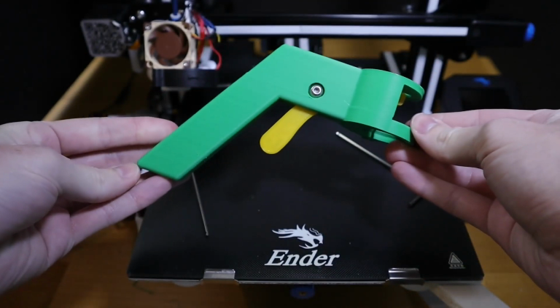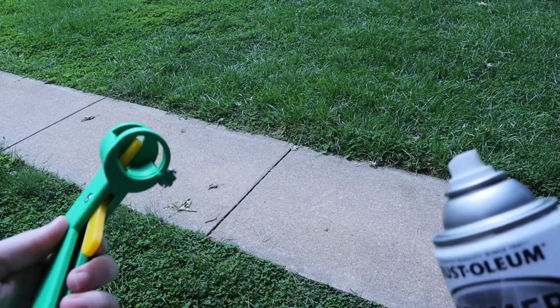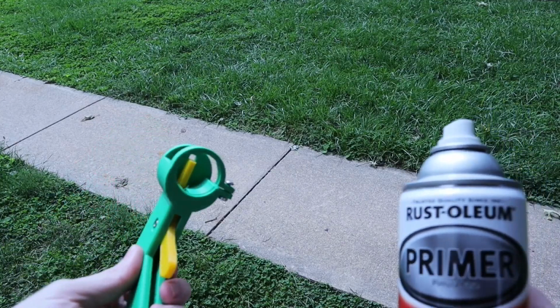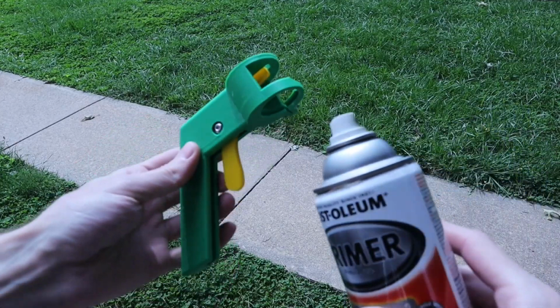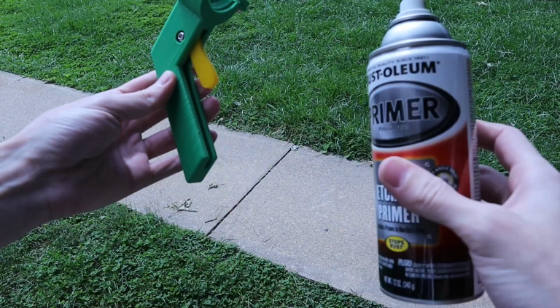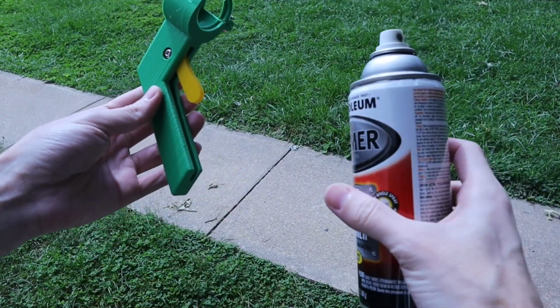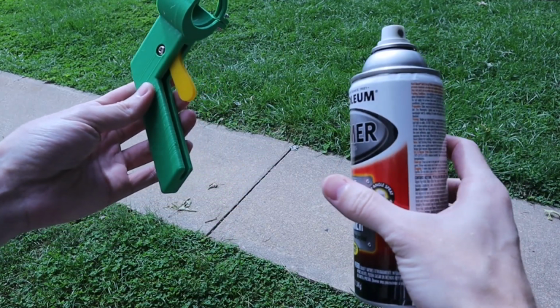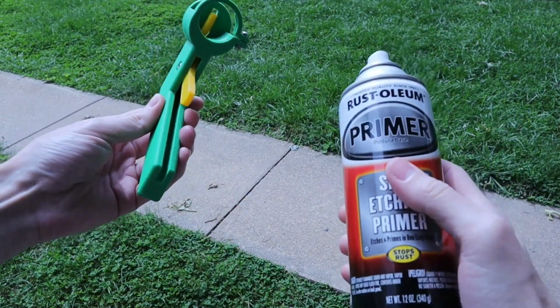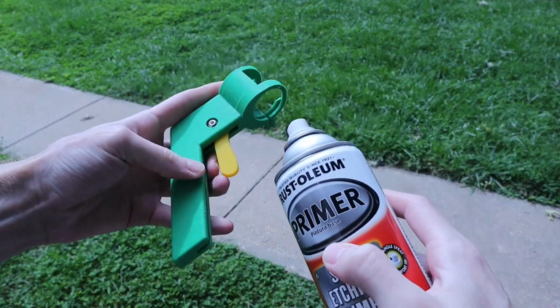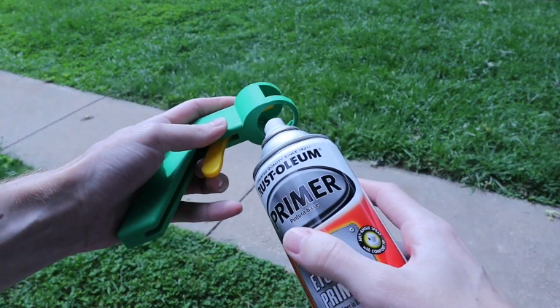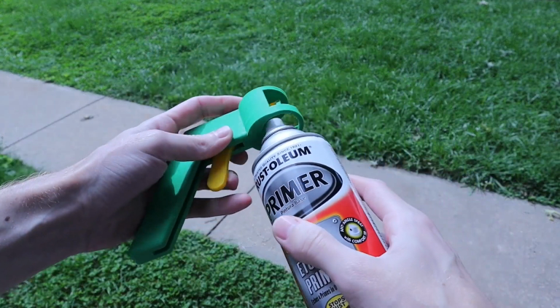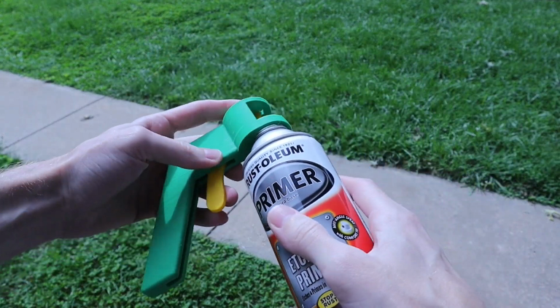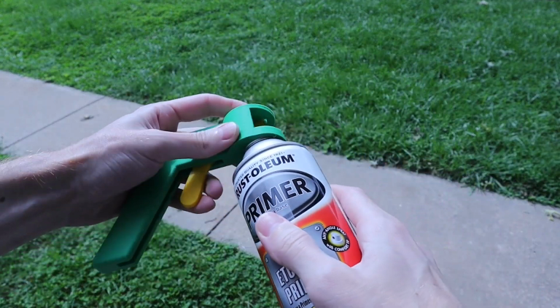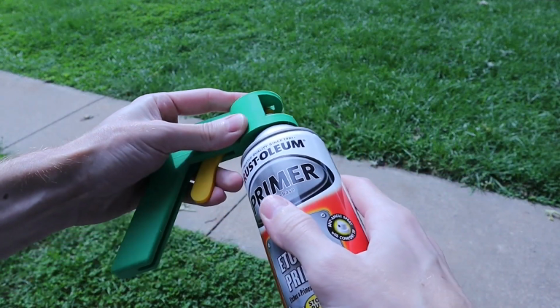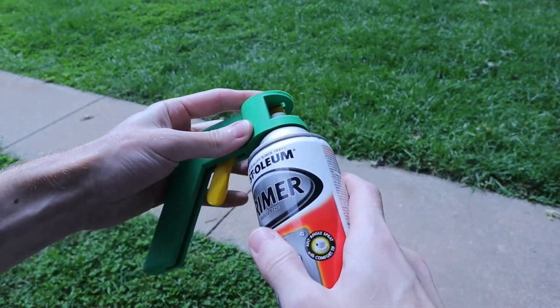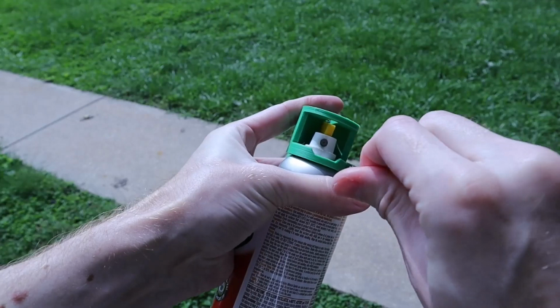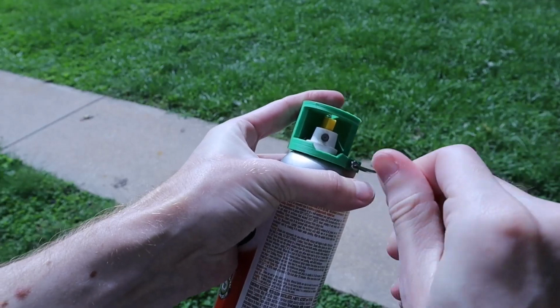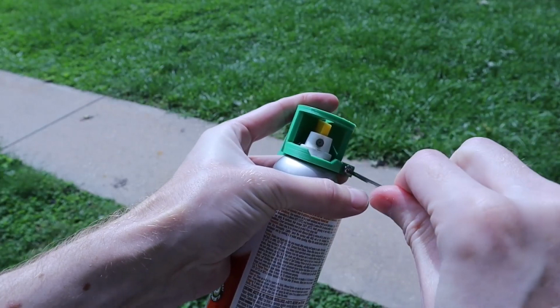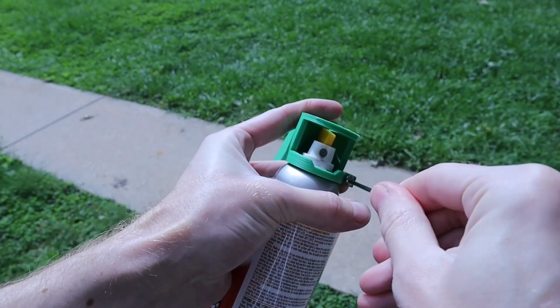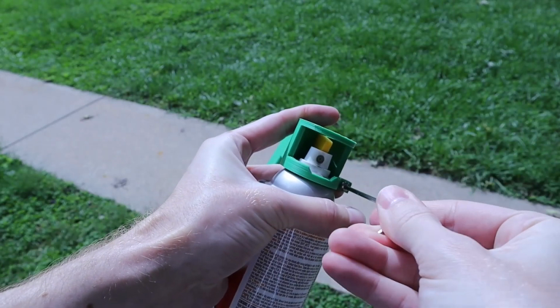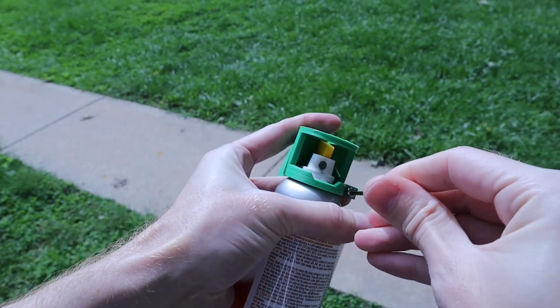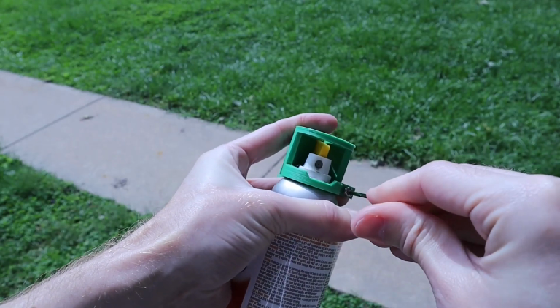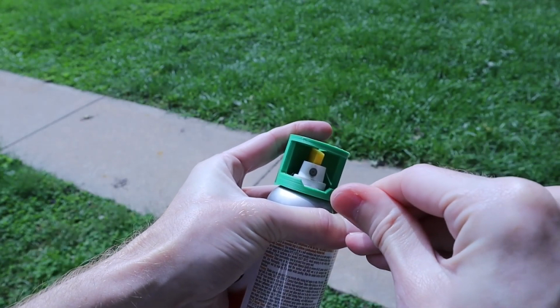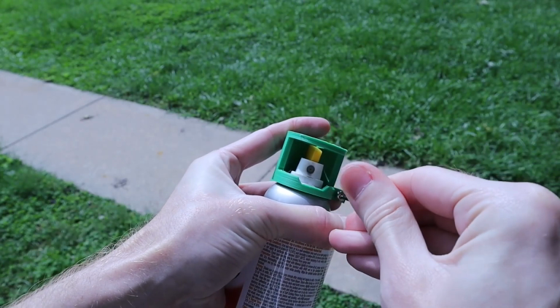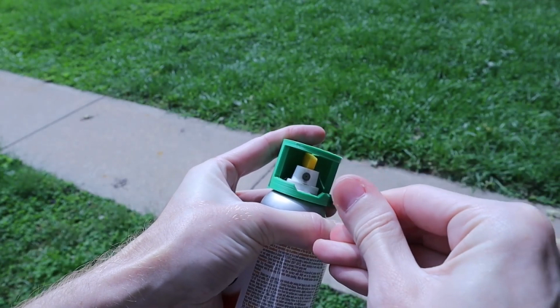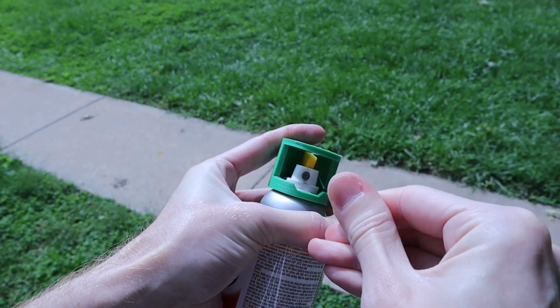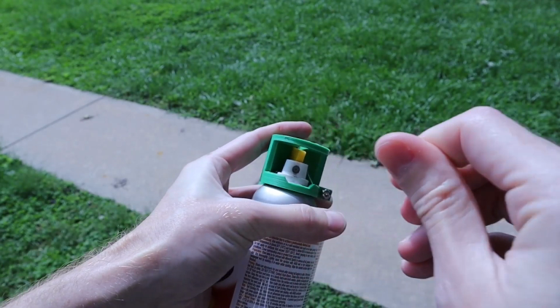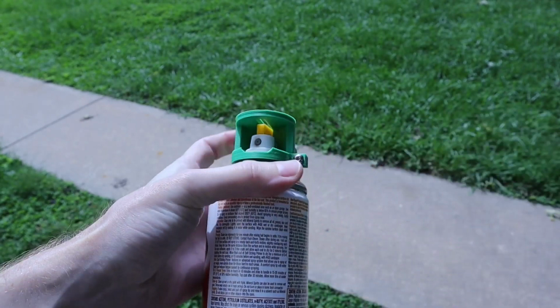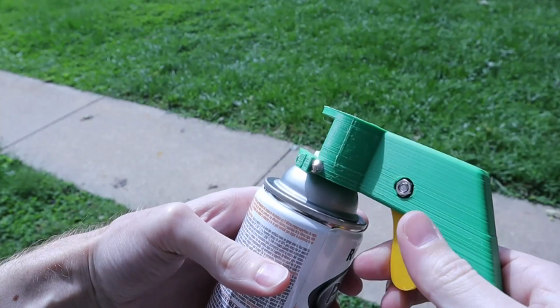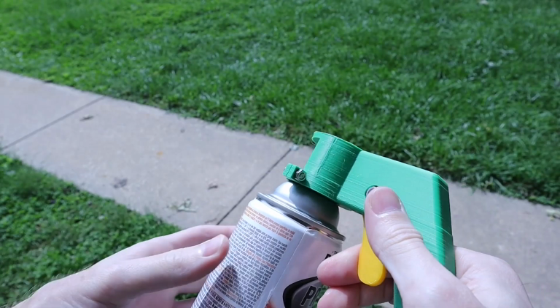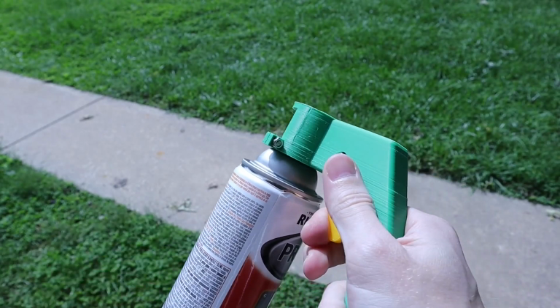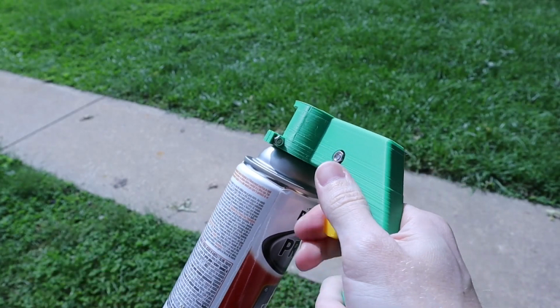Here we are putting it on a standard can of Rust-Oleum primer. It snaps right on, and then you secure the M4 bolt to hold it in place. I want to give you a few little test sprays, and it actually works.